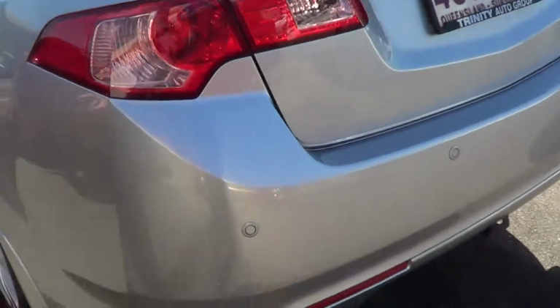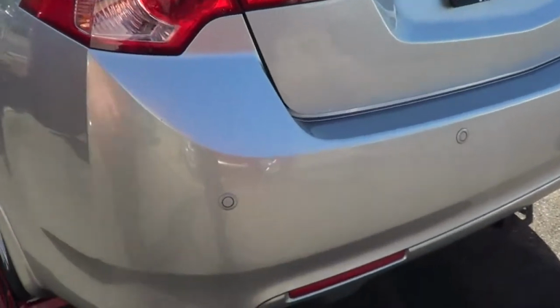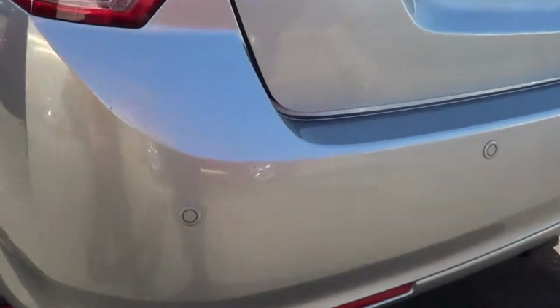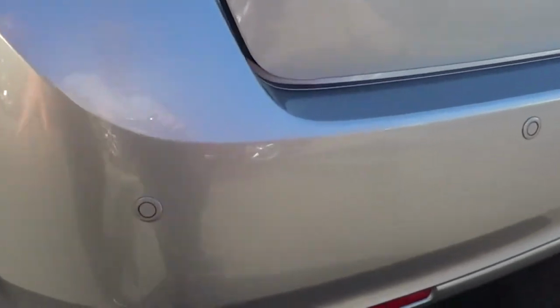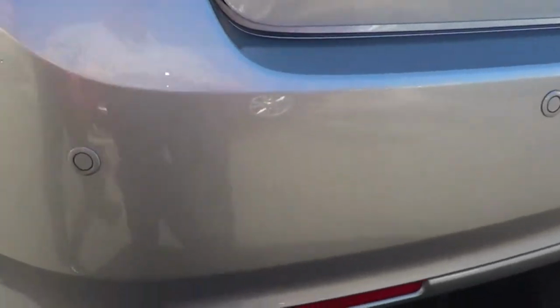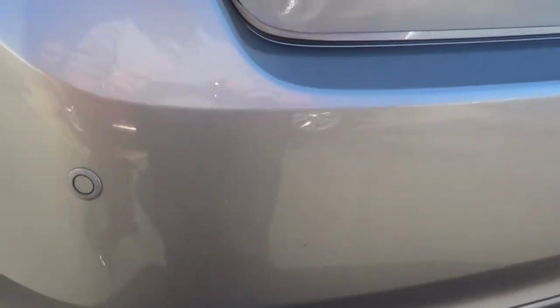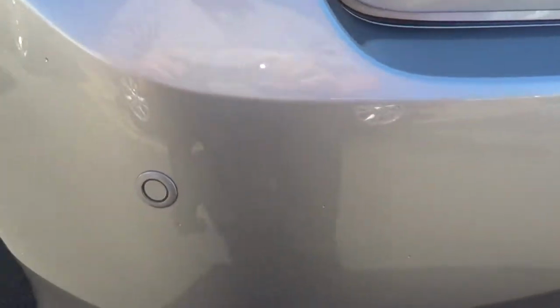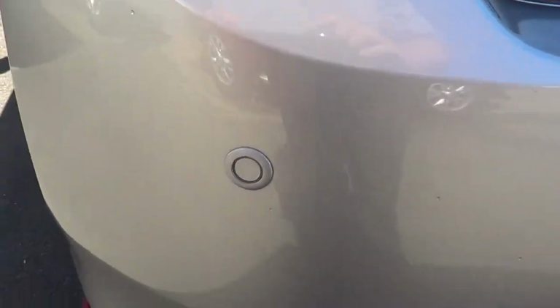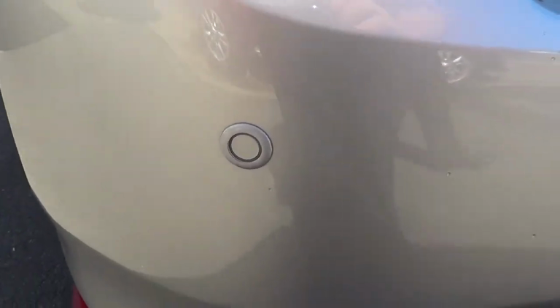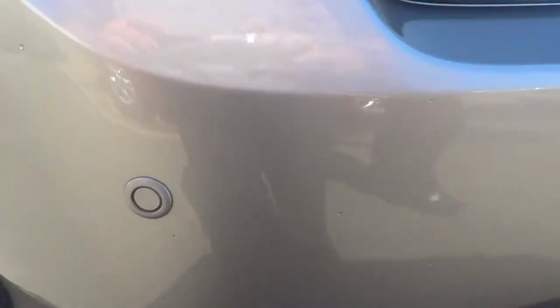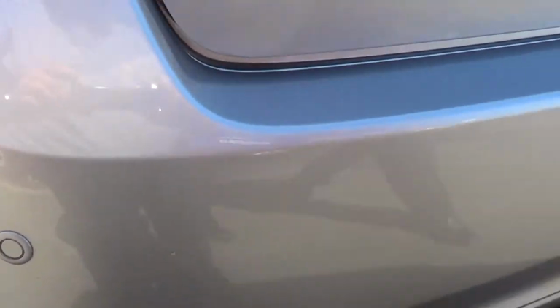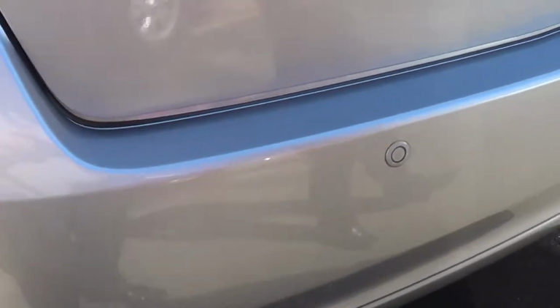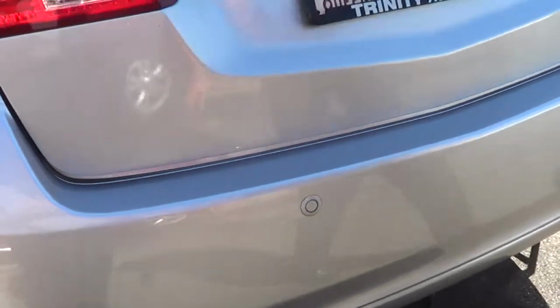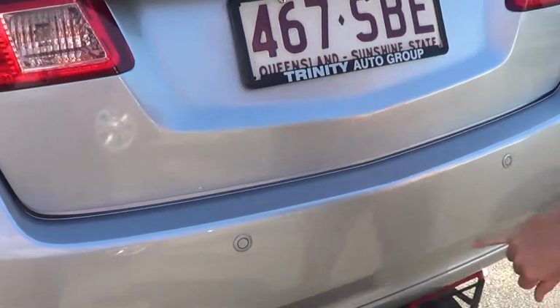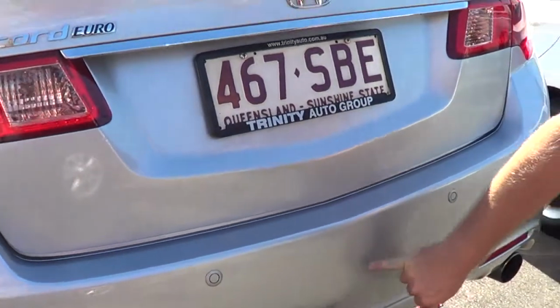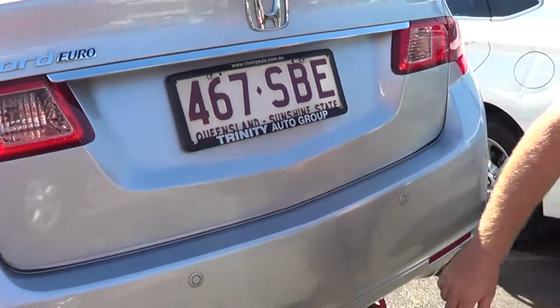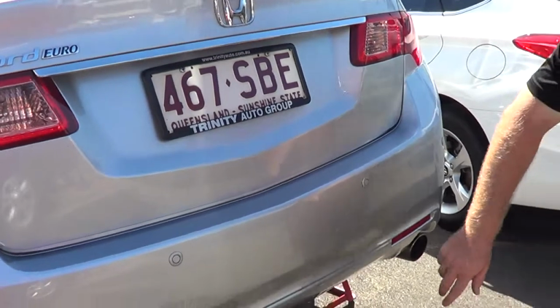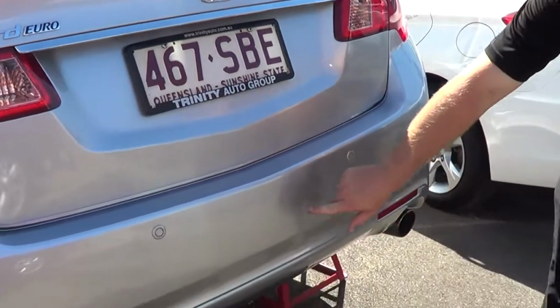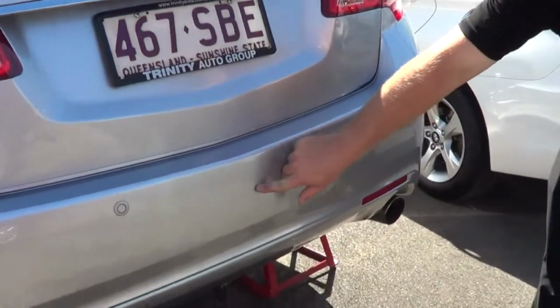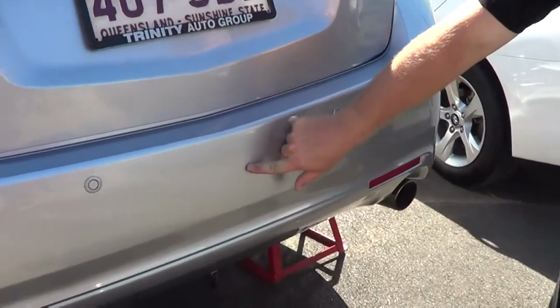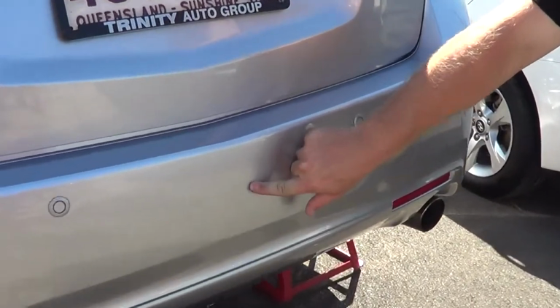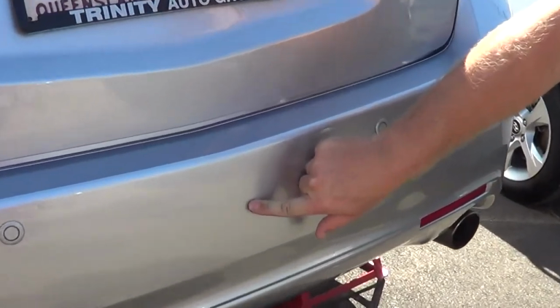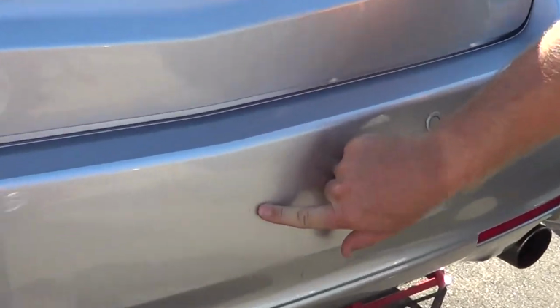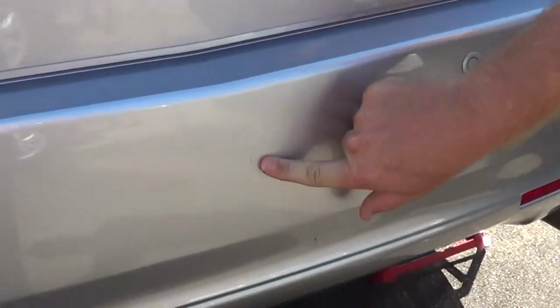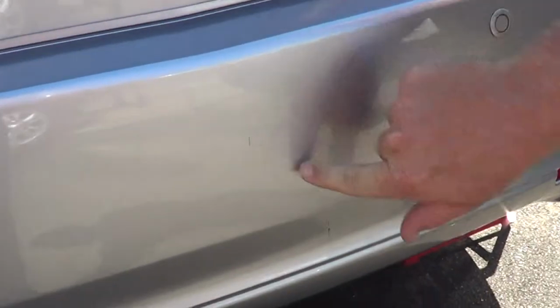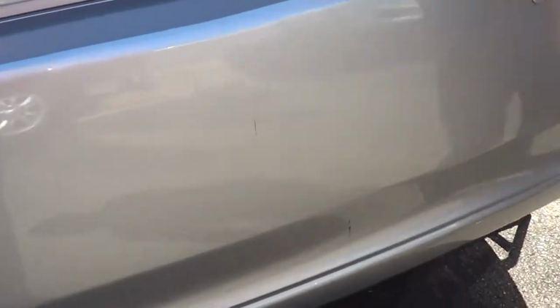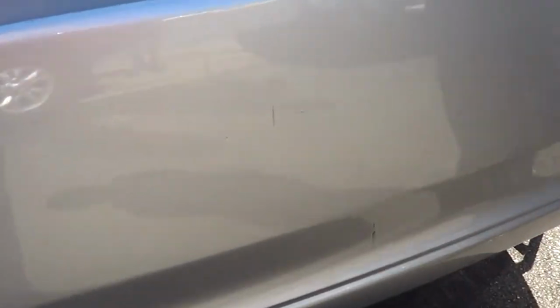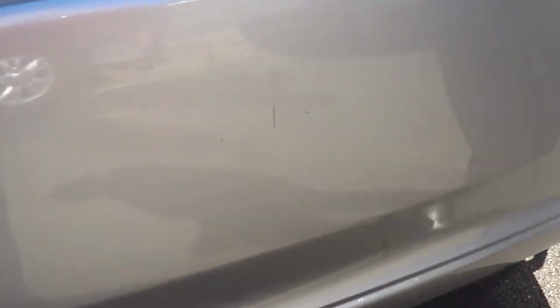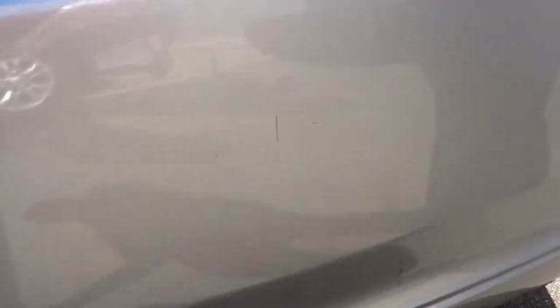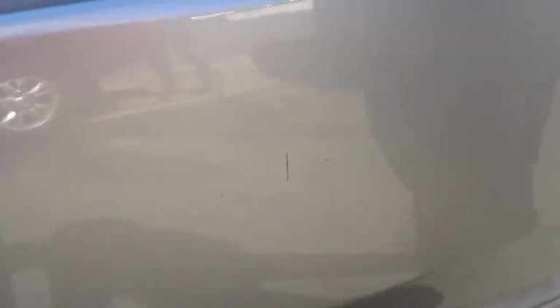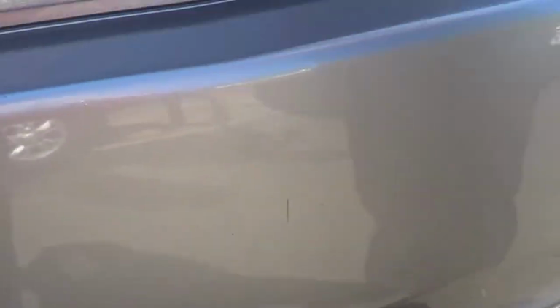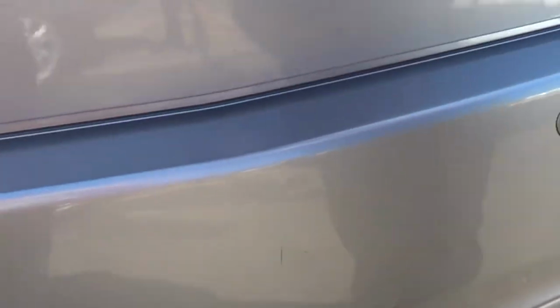Just through the rear bar — of course you've got your rear sensors. As I was saying, there's just one little small mark back there, barely noticeable.